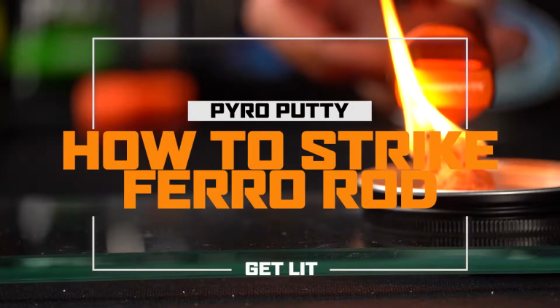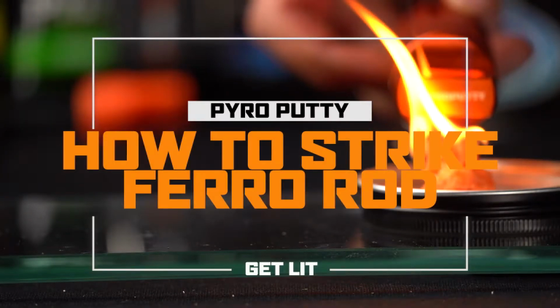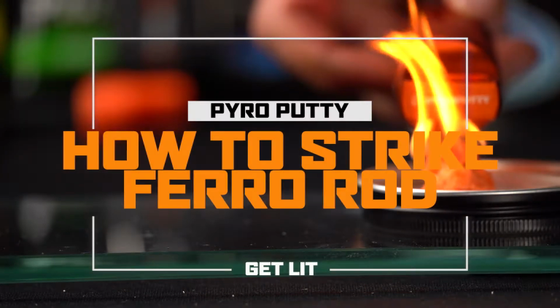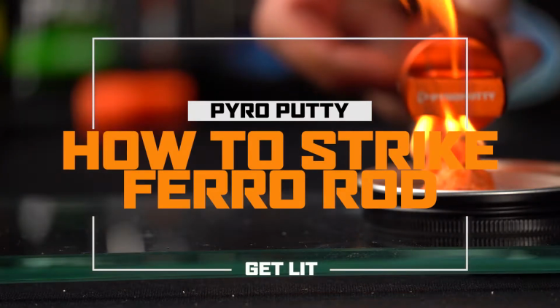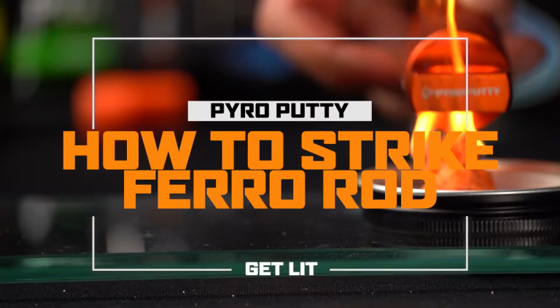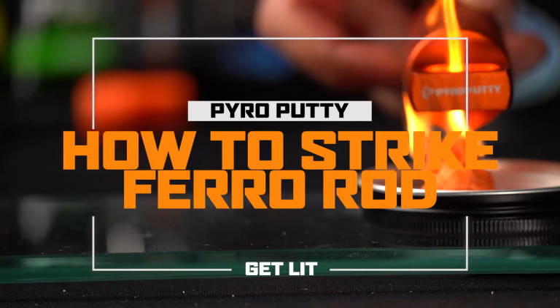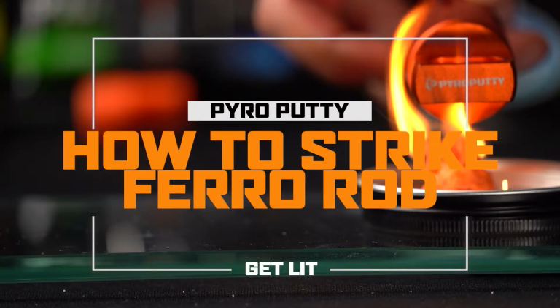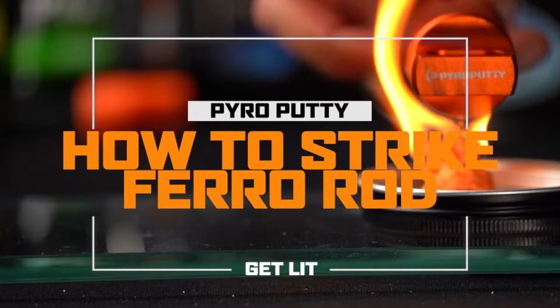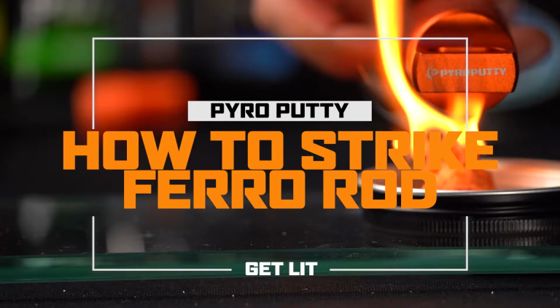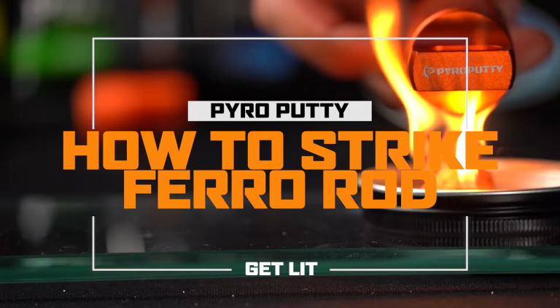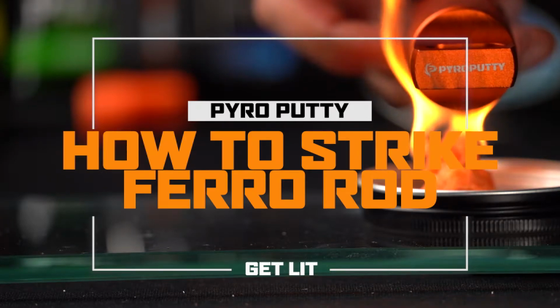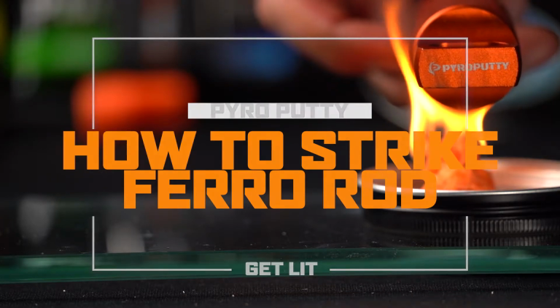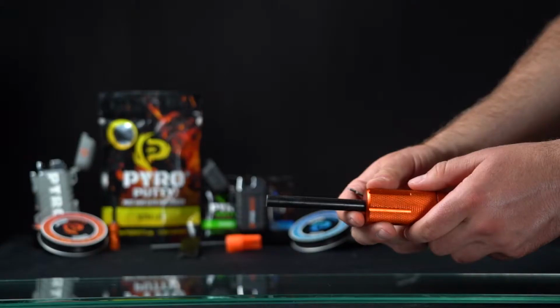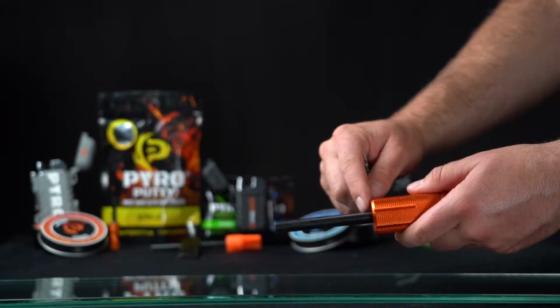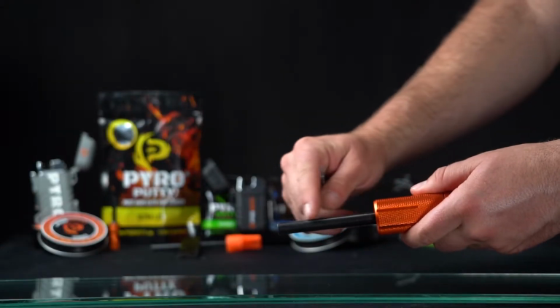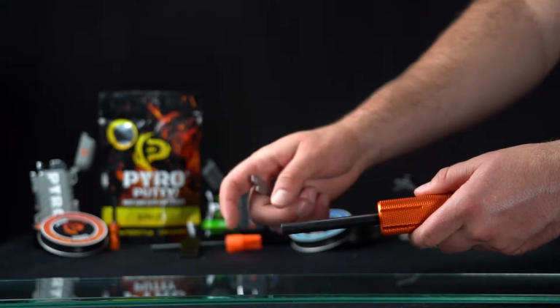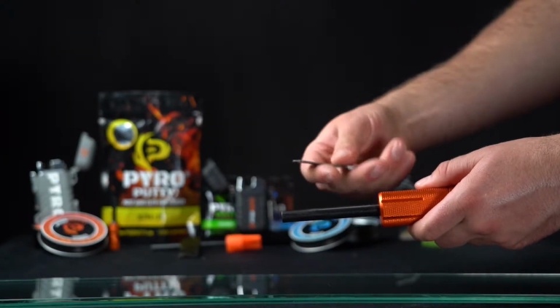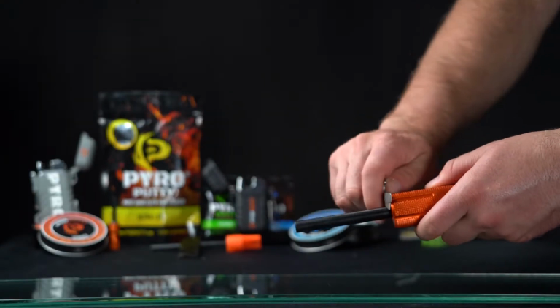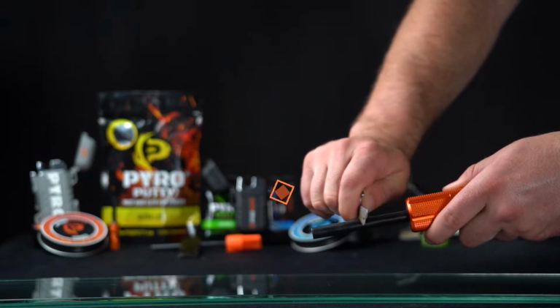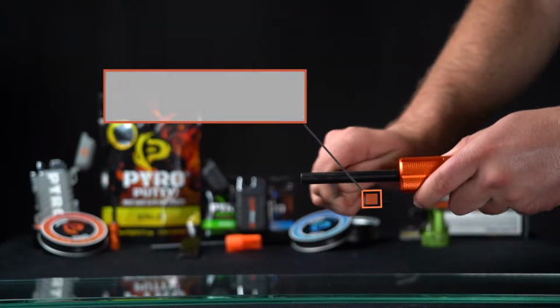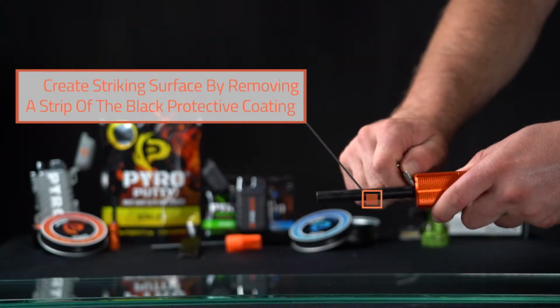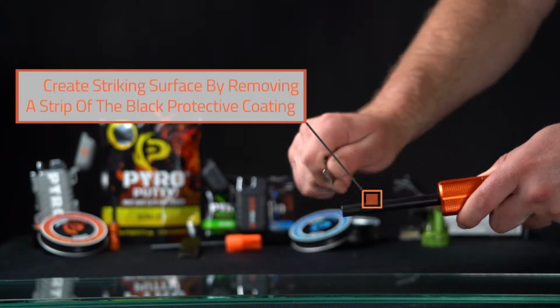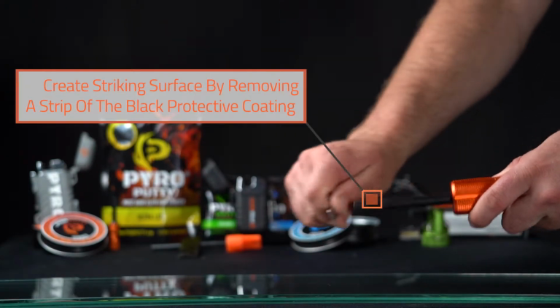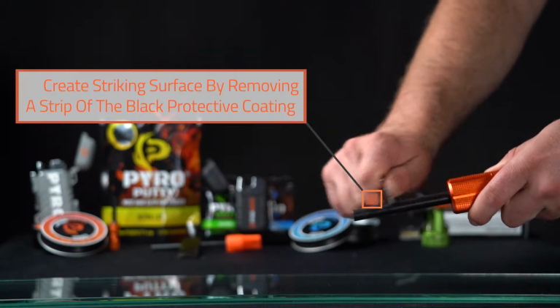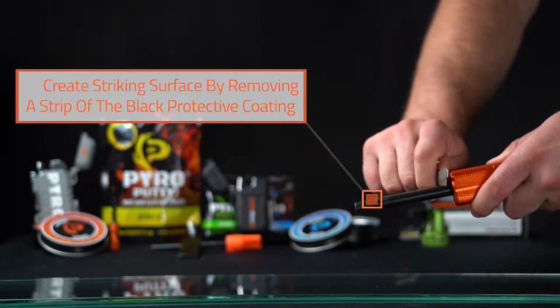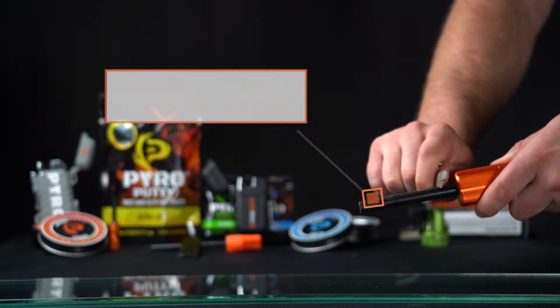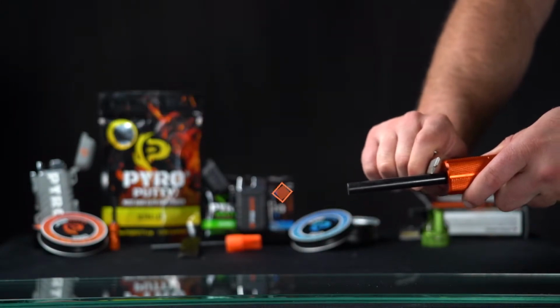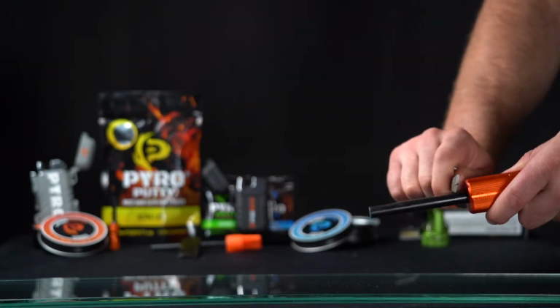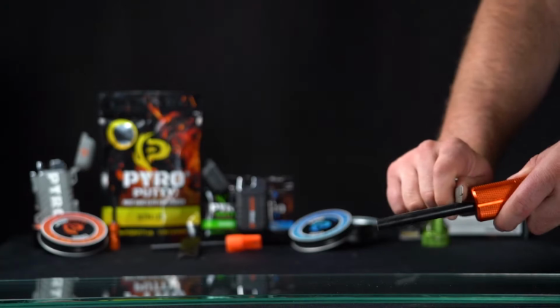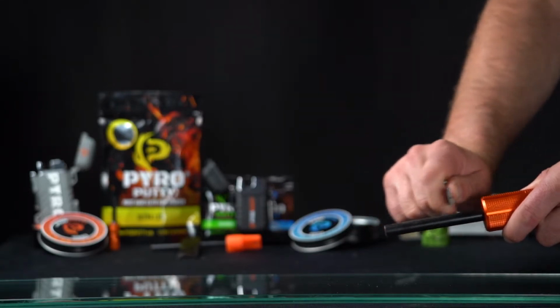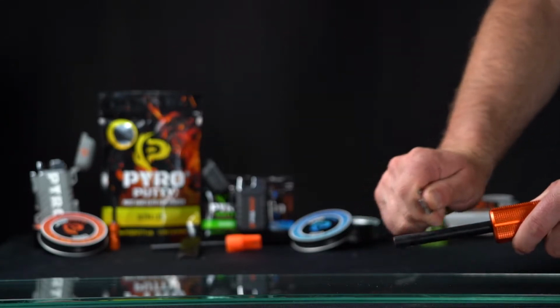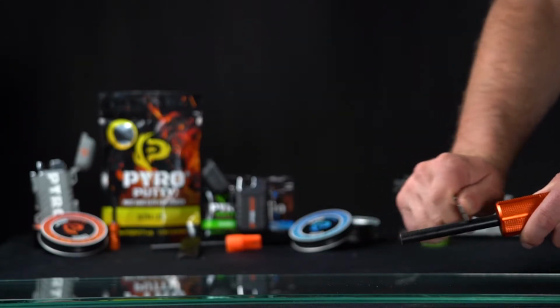Hey there, Tanner here with Pyro Putty. Let's look at ferro rods and how to strike them. All you're going to do is just remove some of this black coating that you'll find on the mega ferro rod and the compact ferro rod.